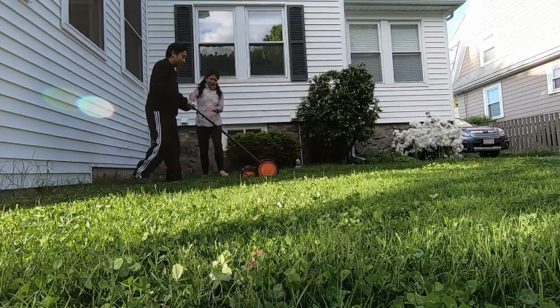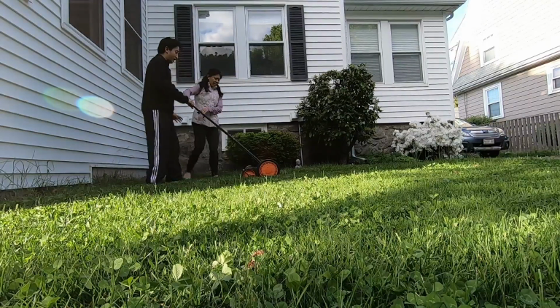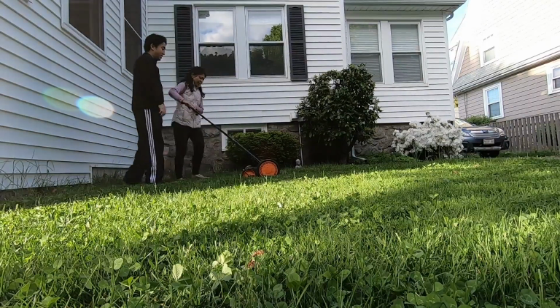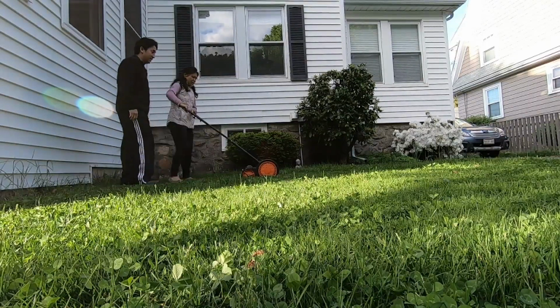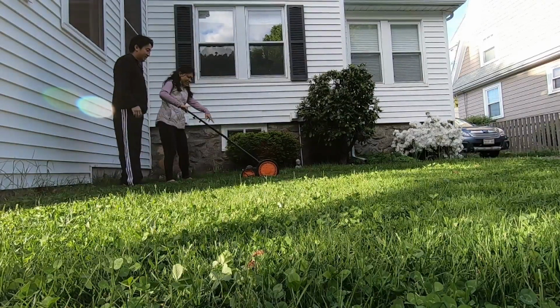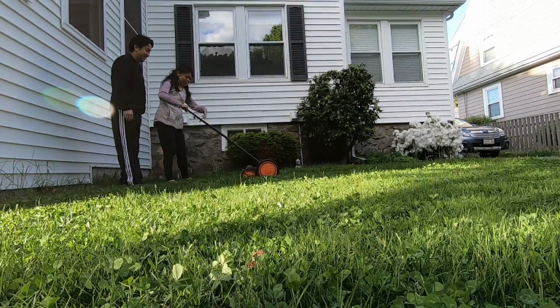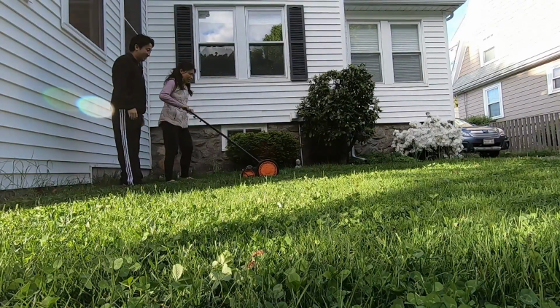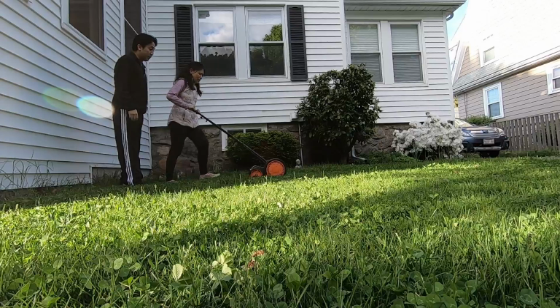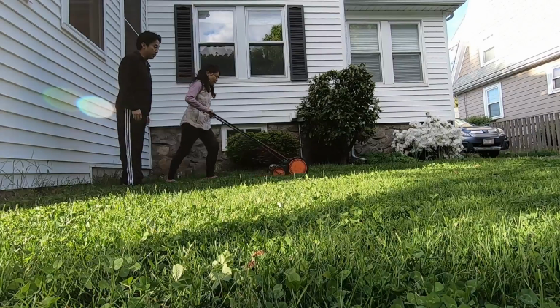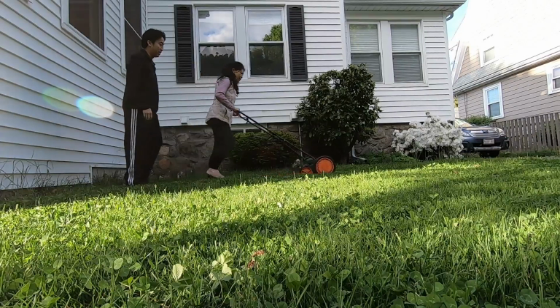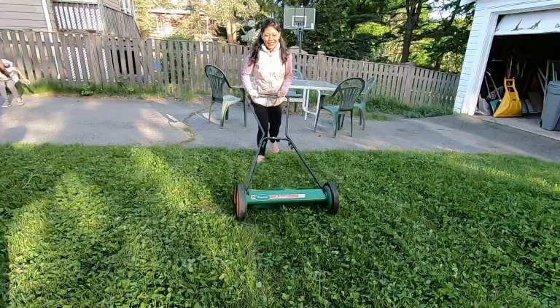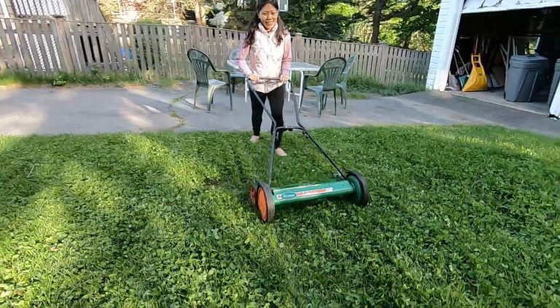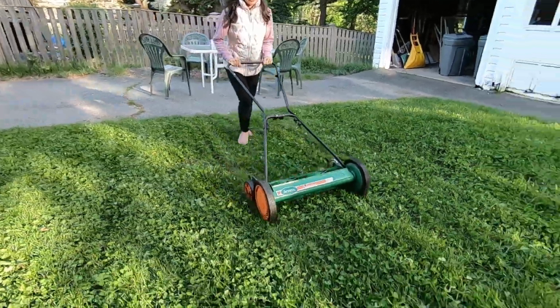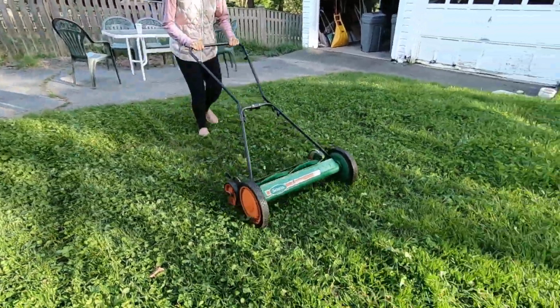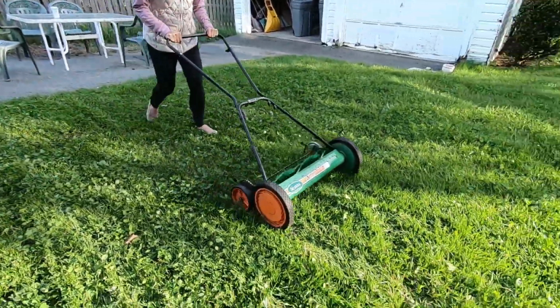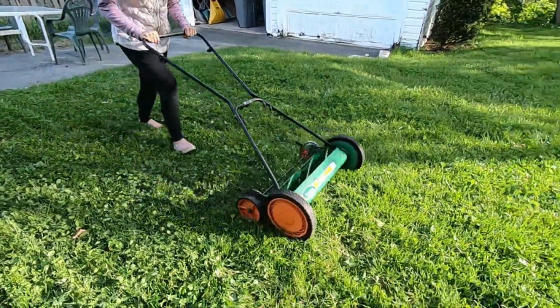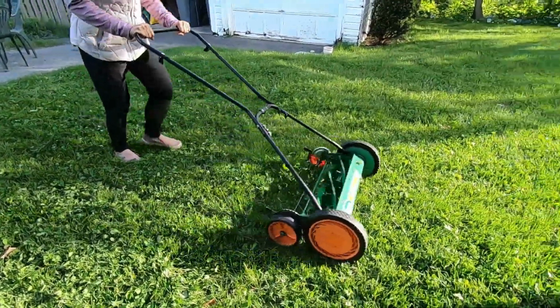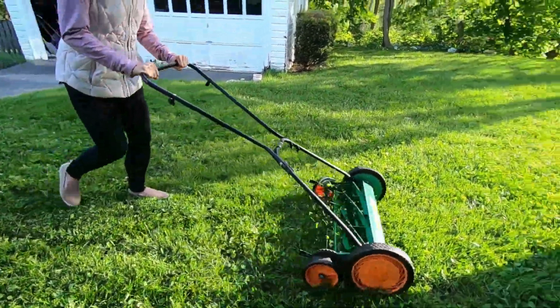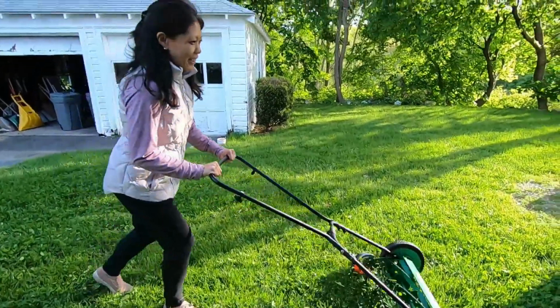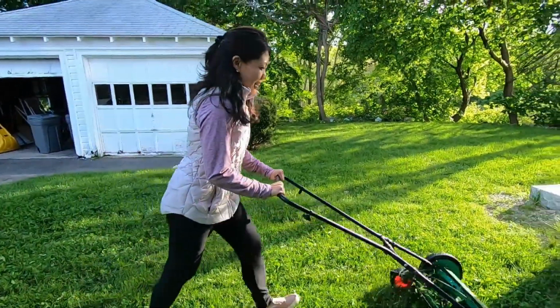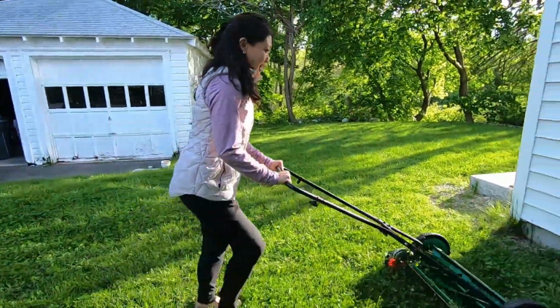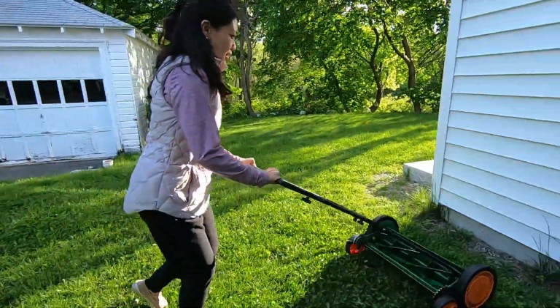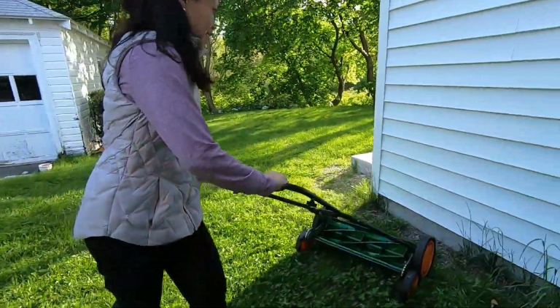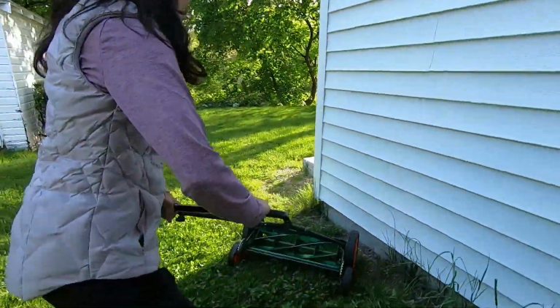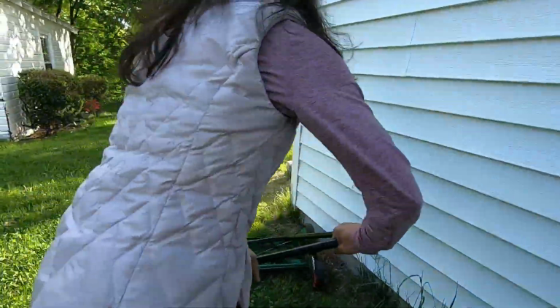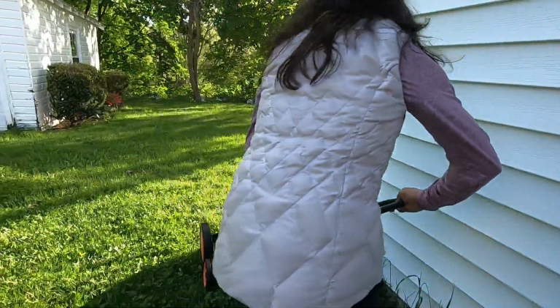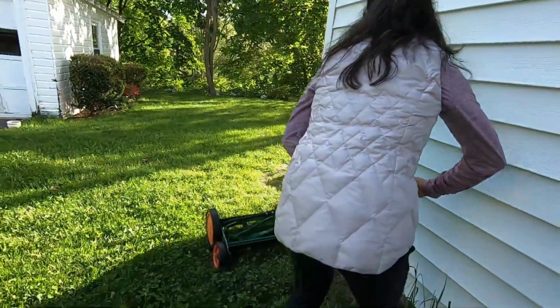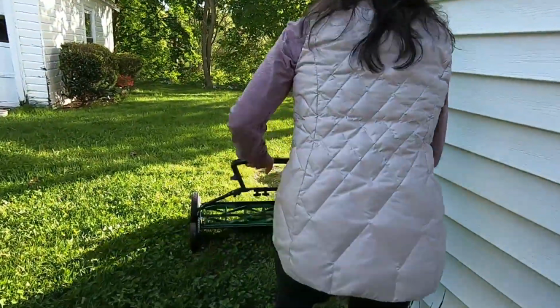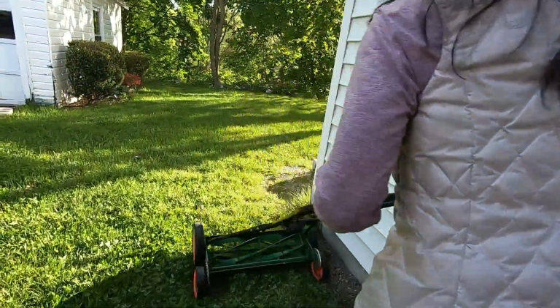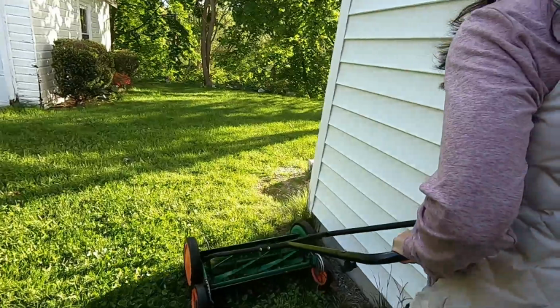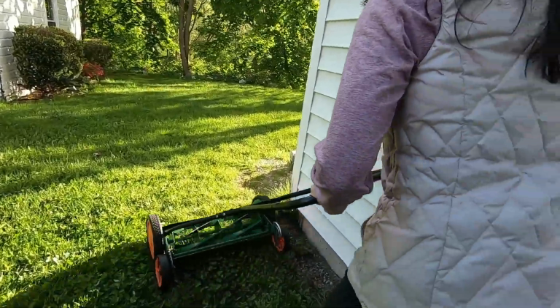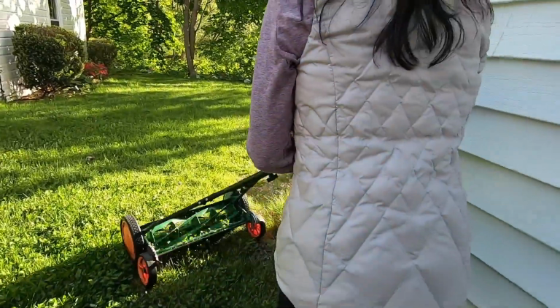Number four: less fertilizer. With a thicker, healthier lawn, you'll need less fertilizer. I spread some organic fertilizer from the store once in the spring and once in the summer. Then in the fall, I spread compost on my lawn, which I harvest from my compost pile.